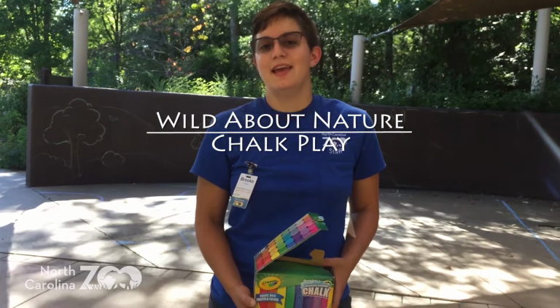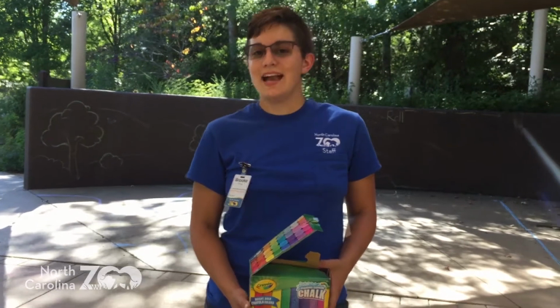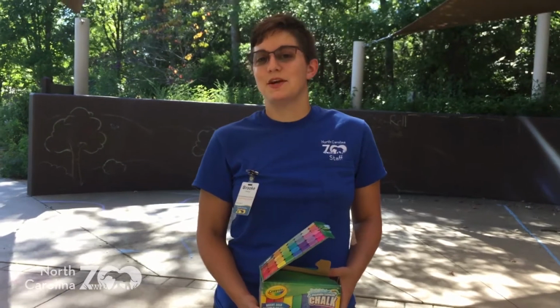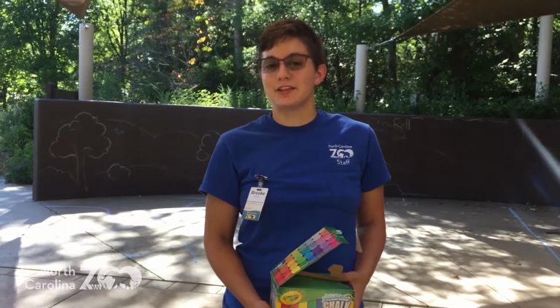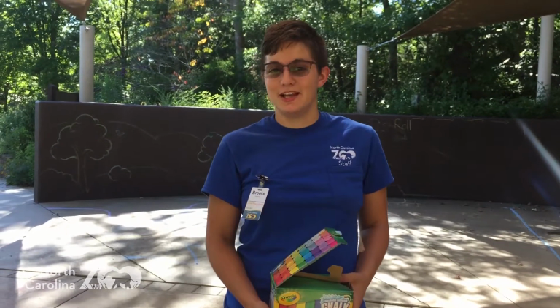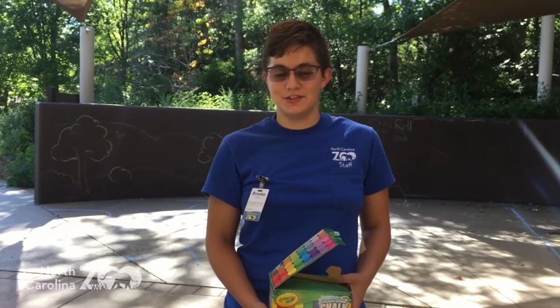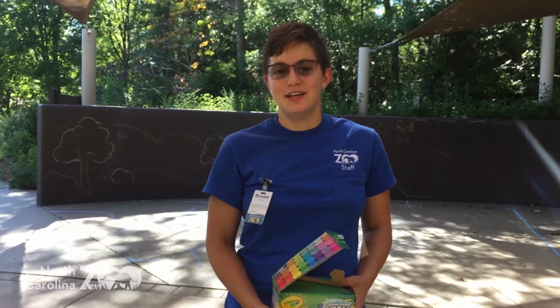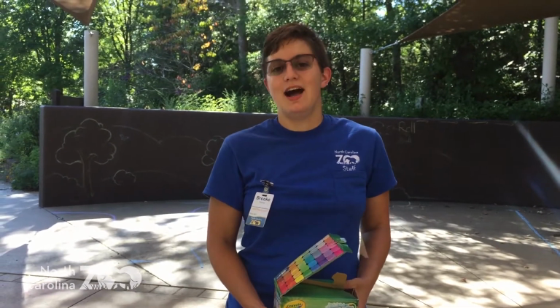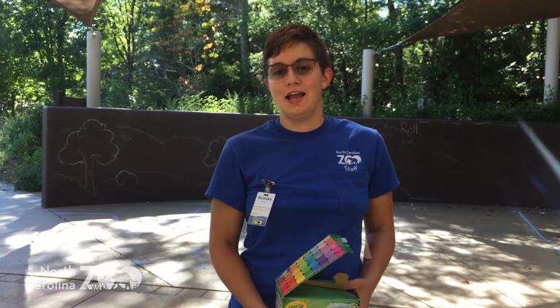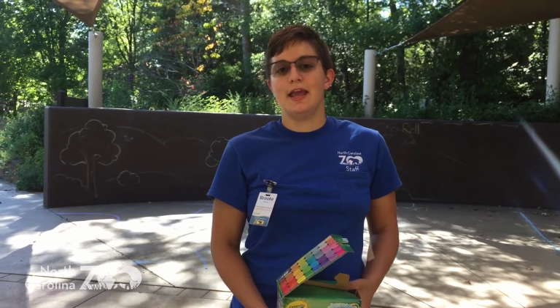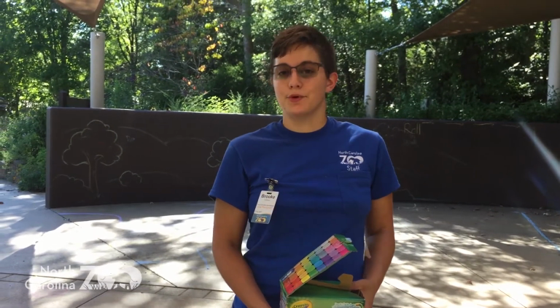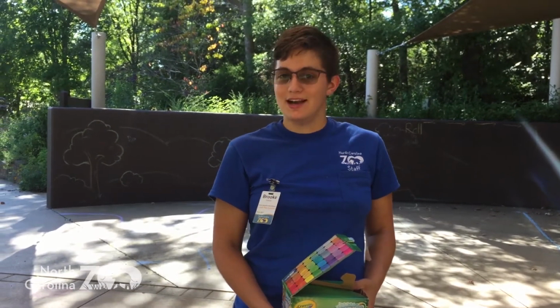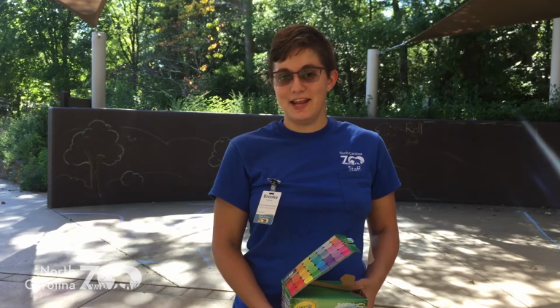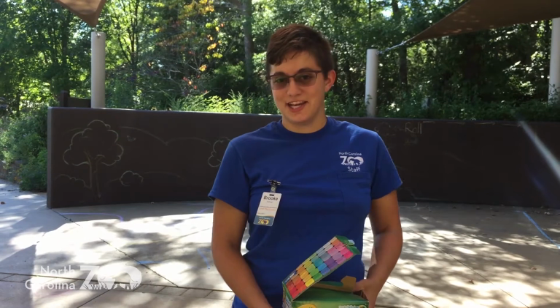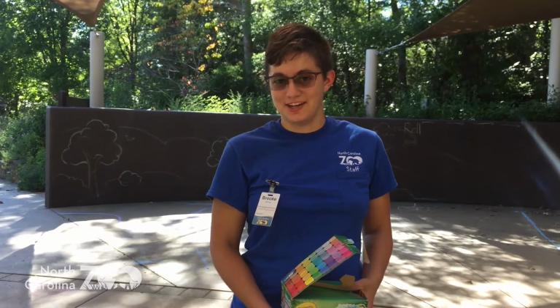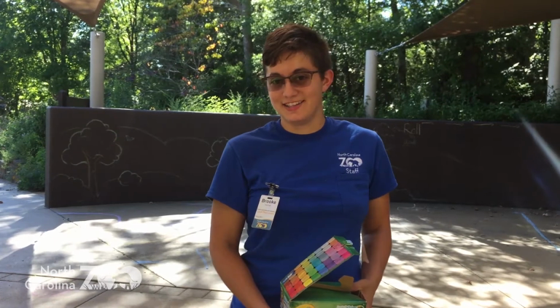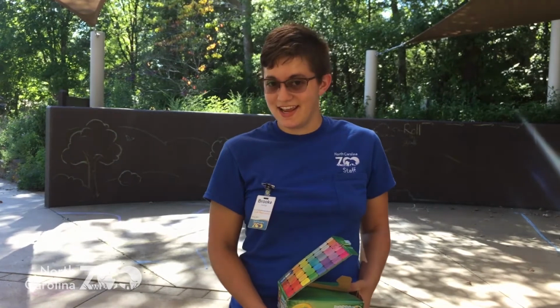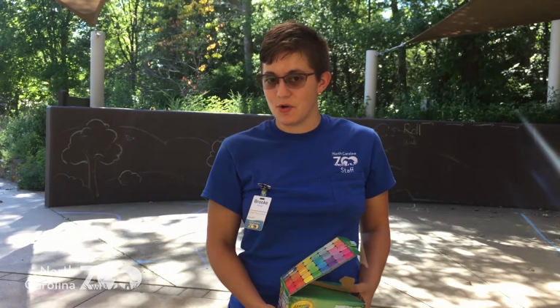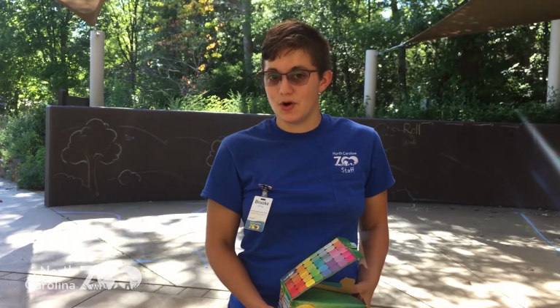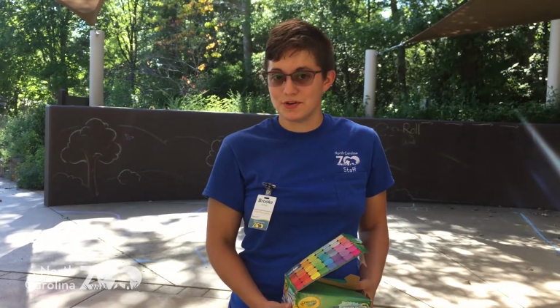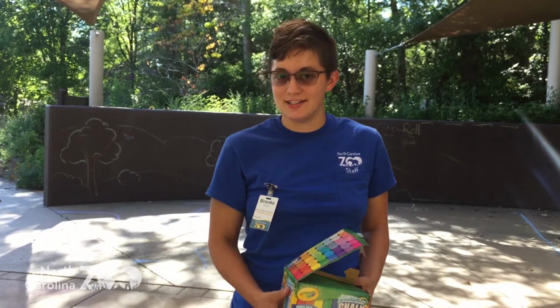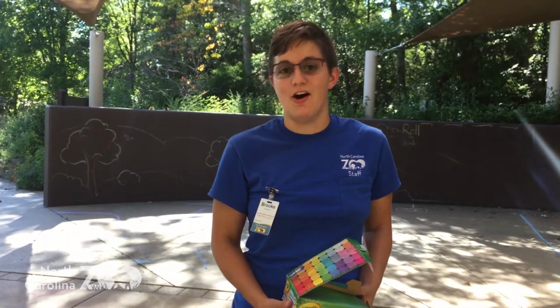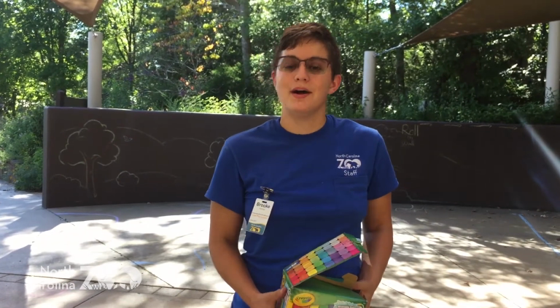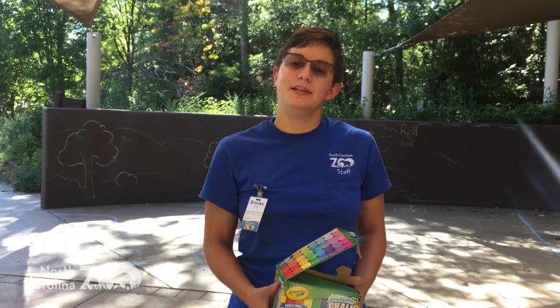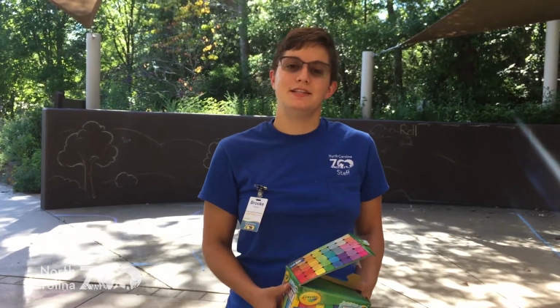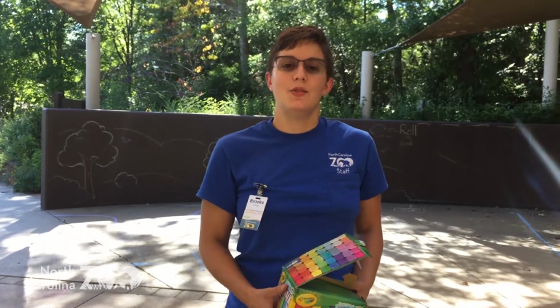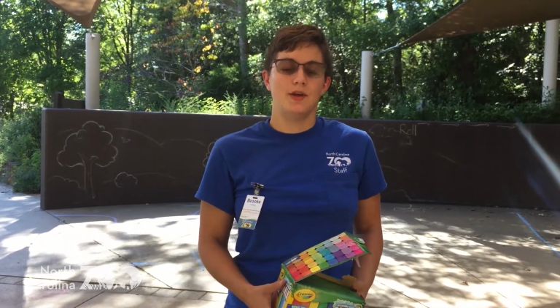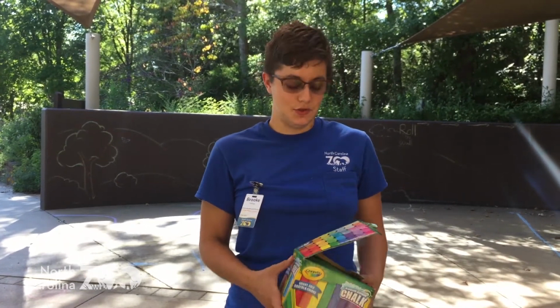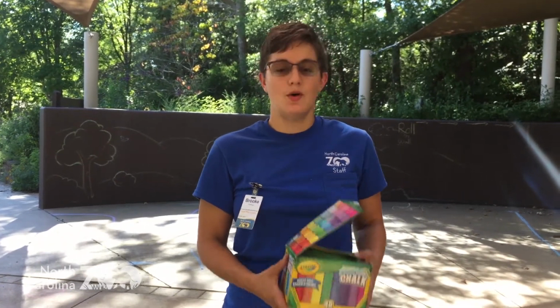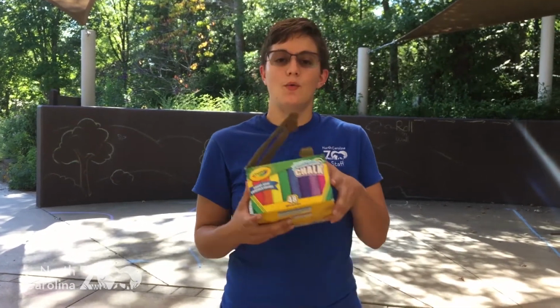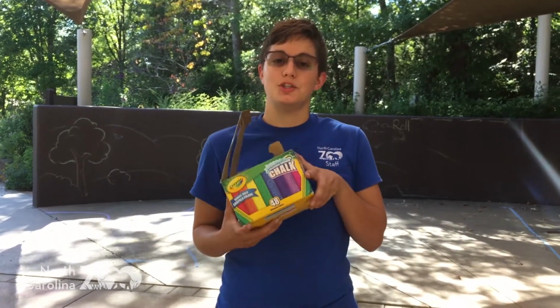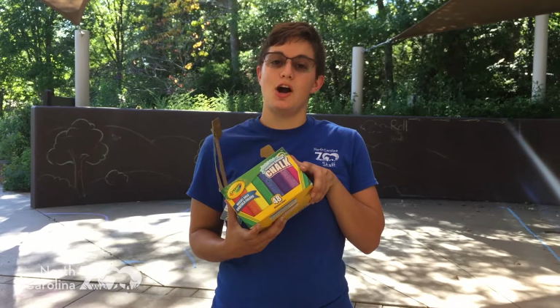Hey guys, we're at the North Carolina Zoo. I am Brooke, I'm an educator here, and today I'm going to open your eyes at all the possibilities that we can do with chalk.